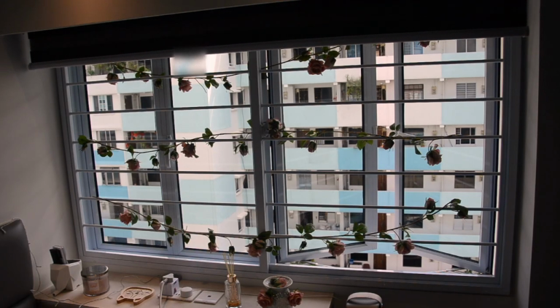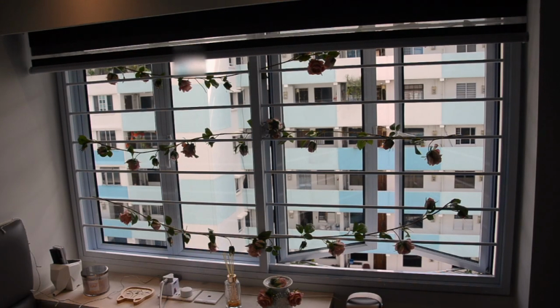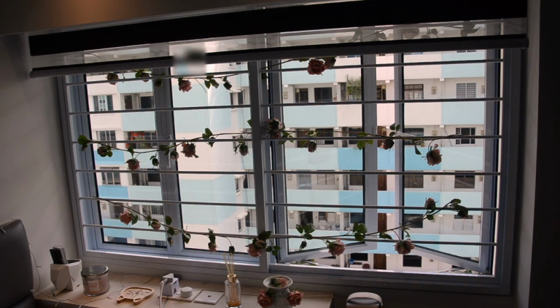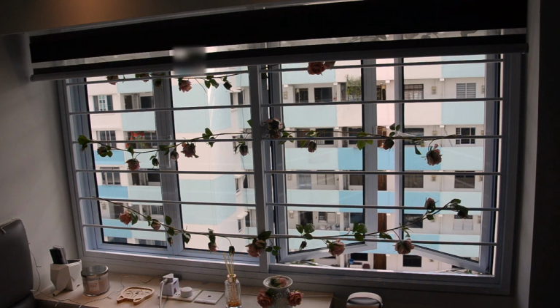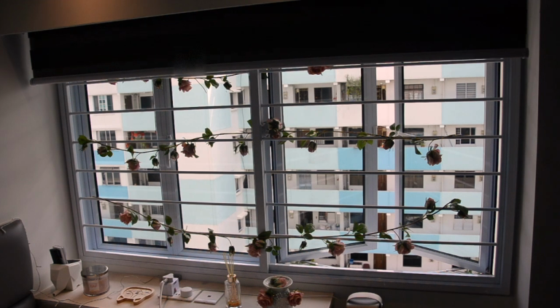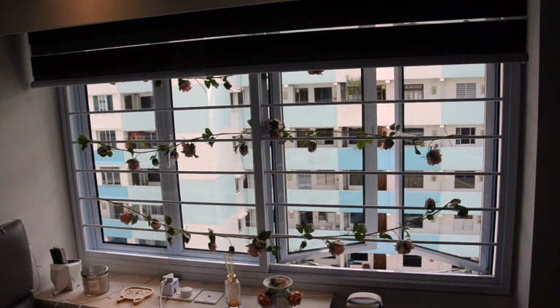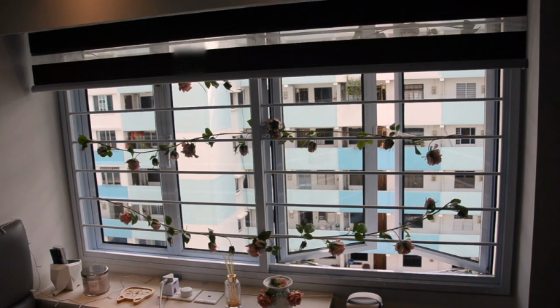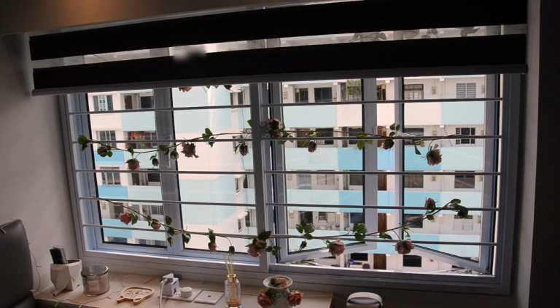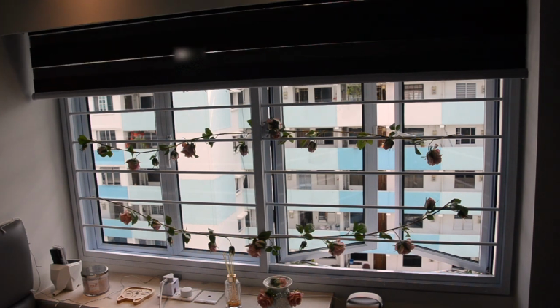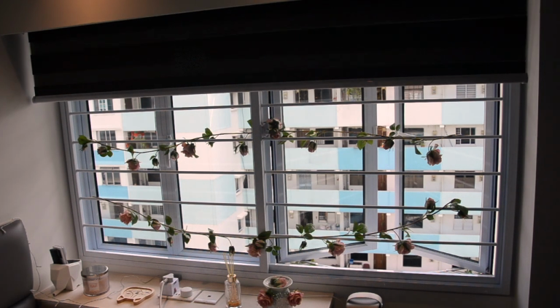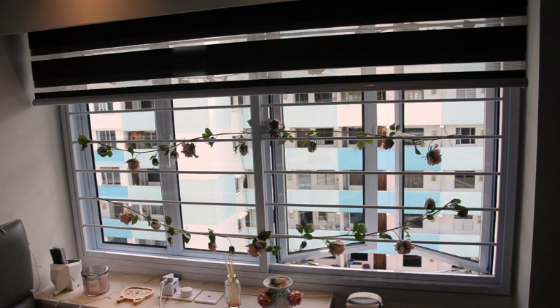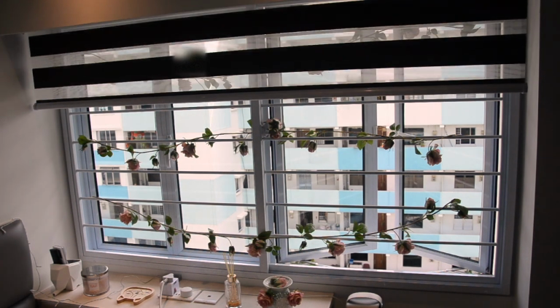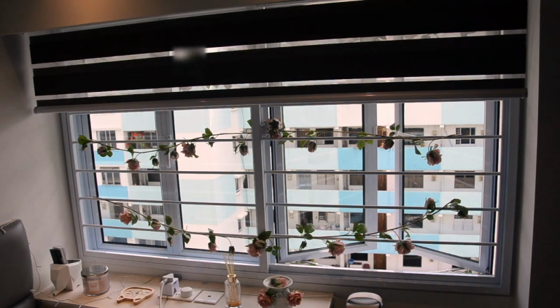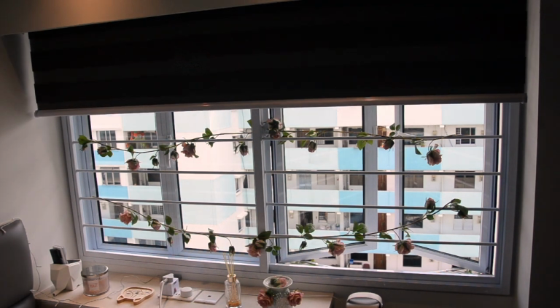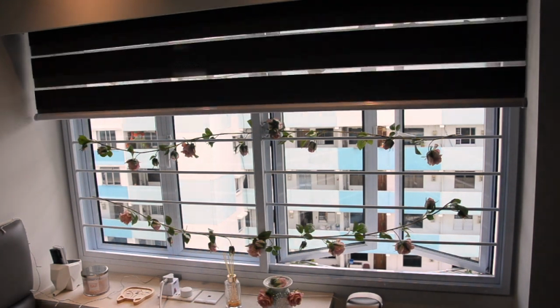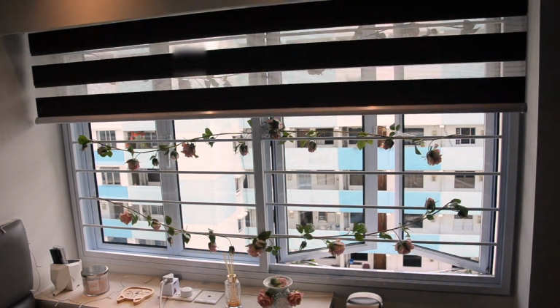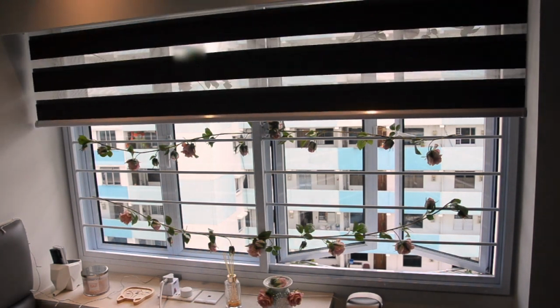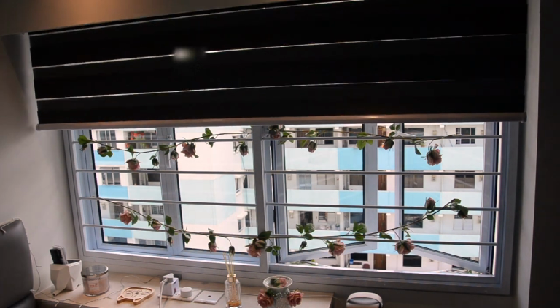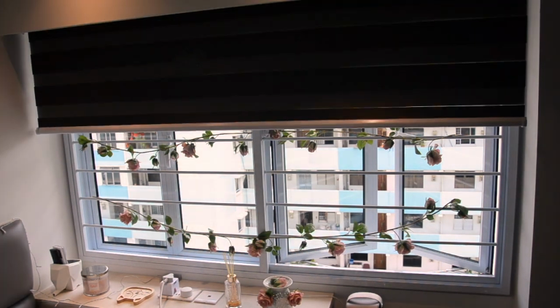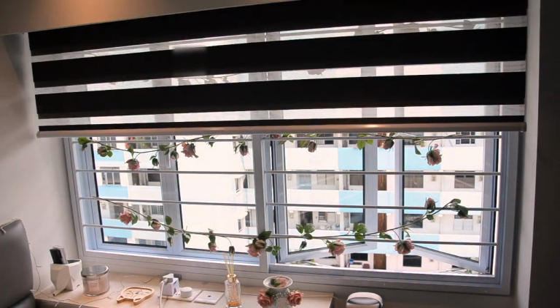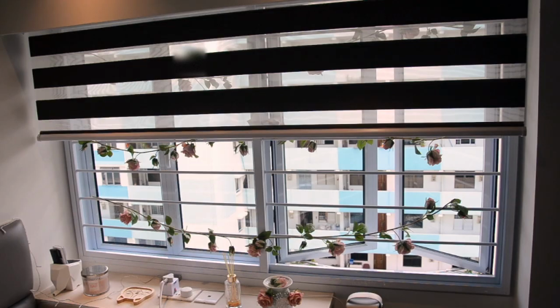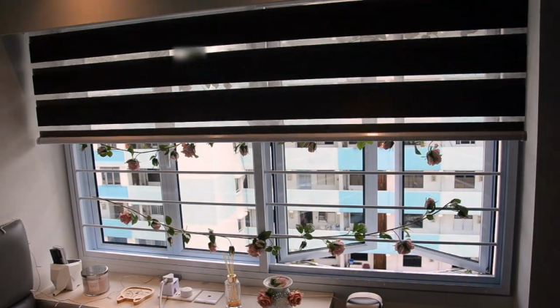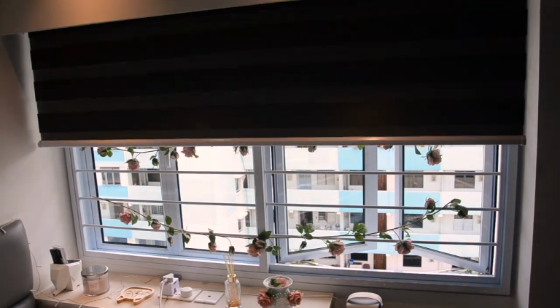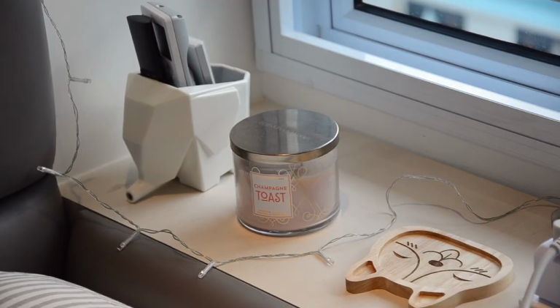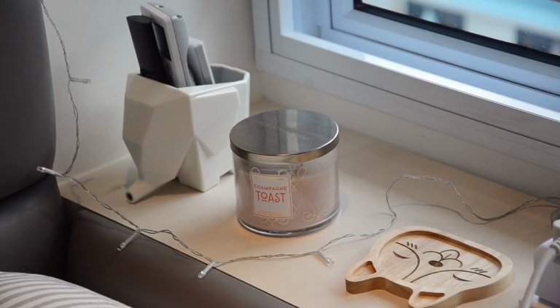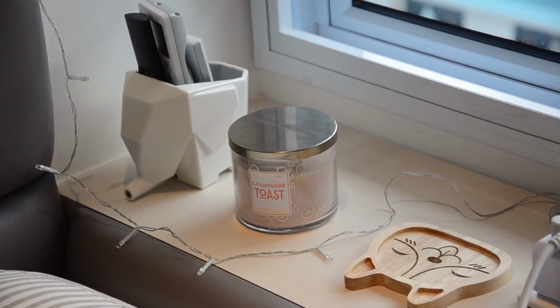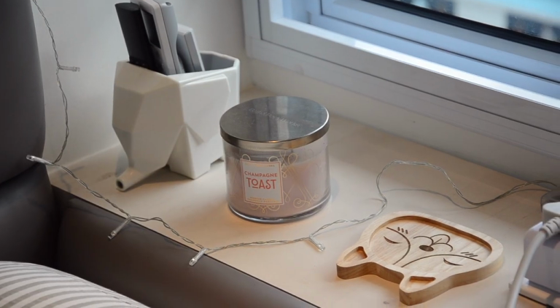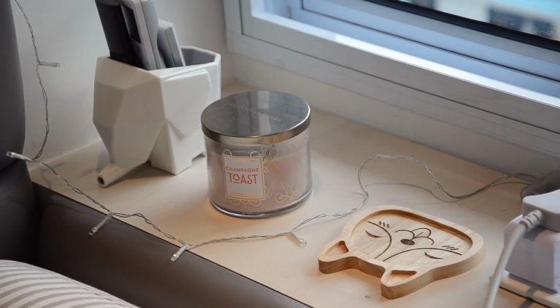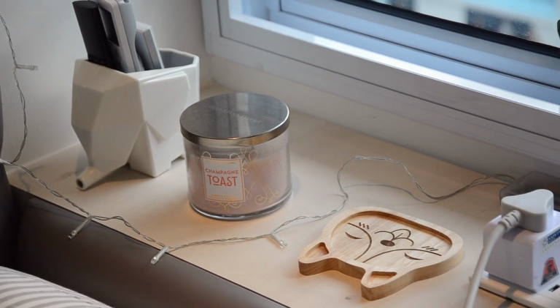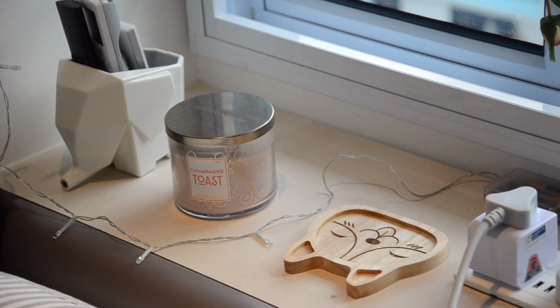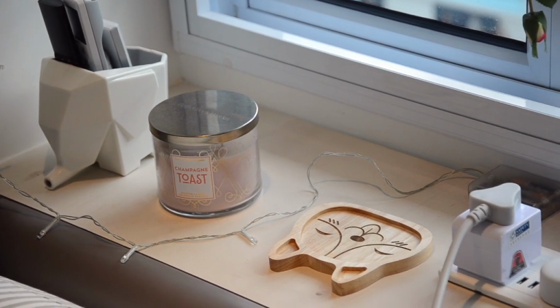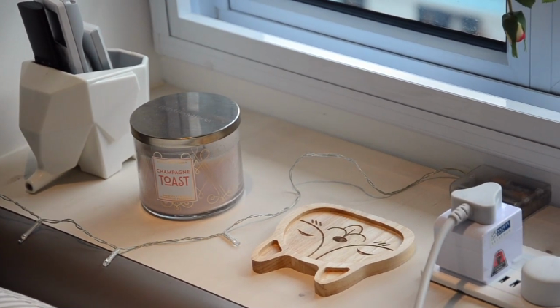I also have this automated blind system thing which I think is freaking cool. The only downside is that the blackout blinds aren't really blackout blinds, if that makes sense.